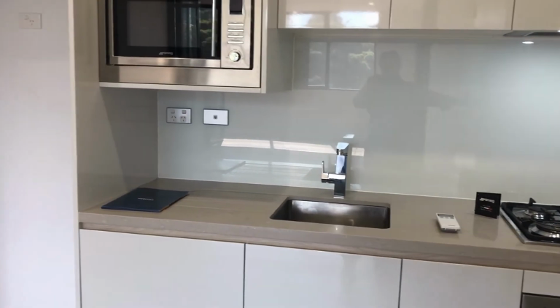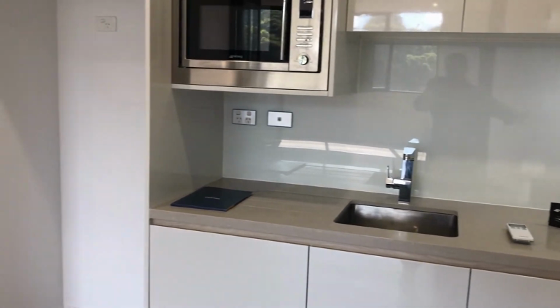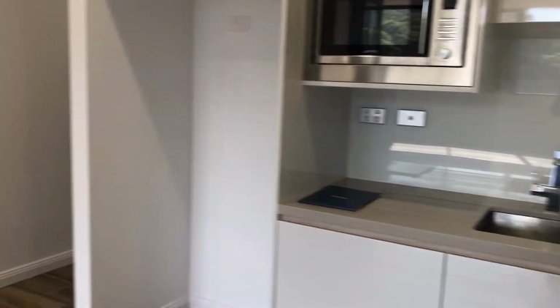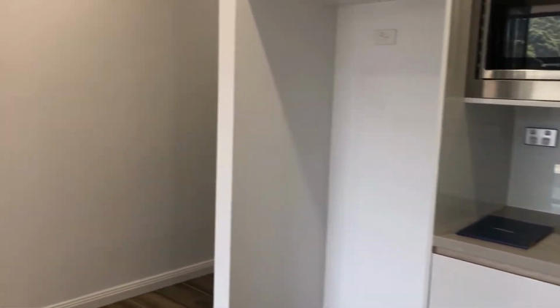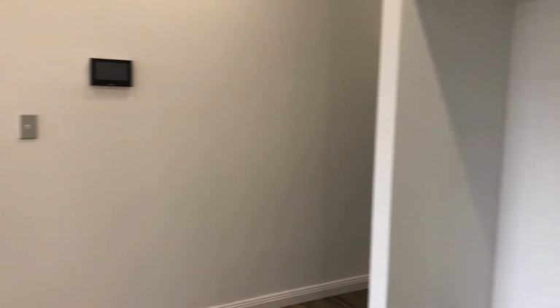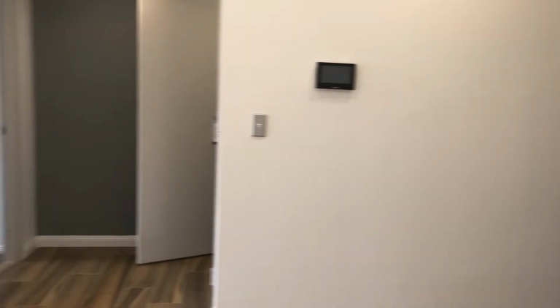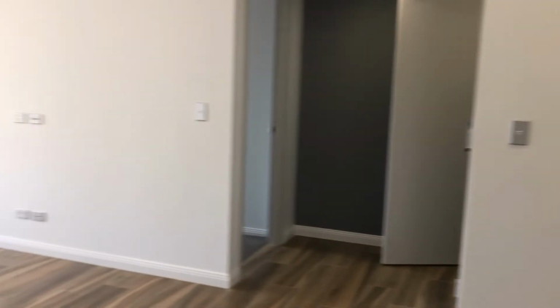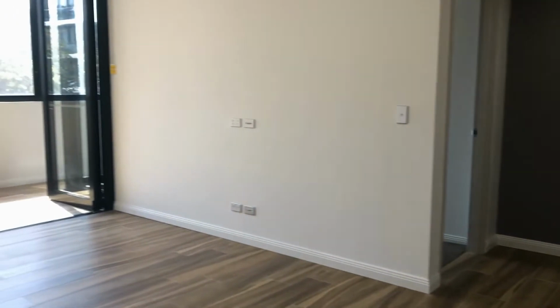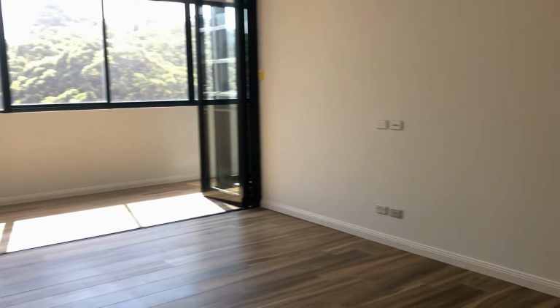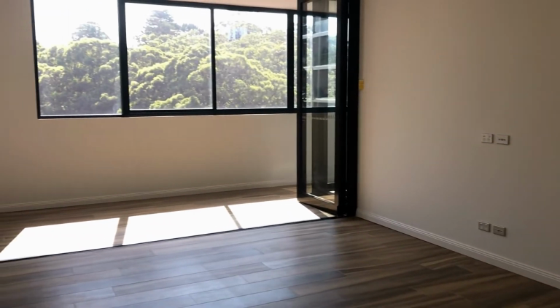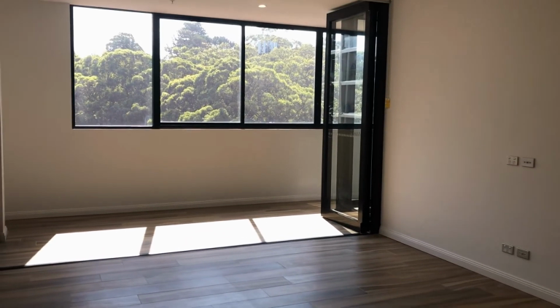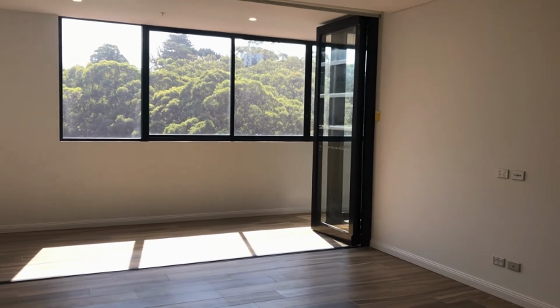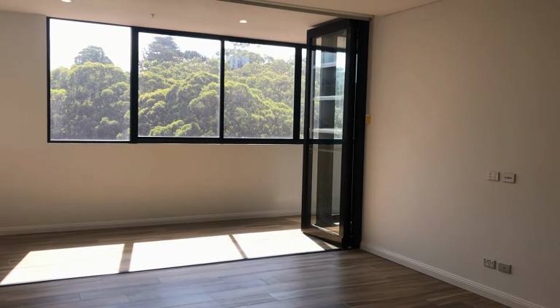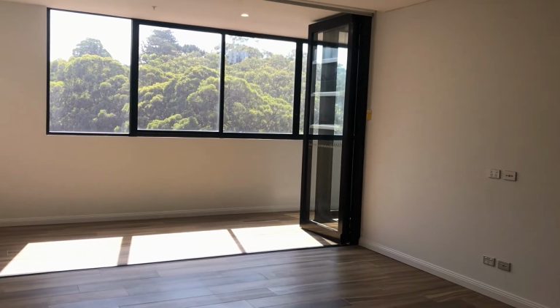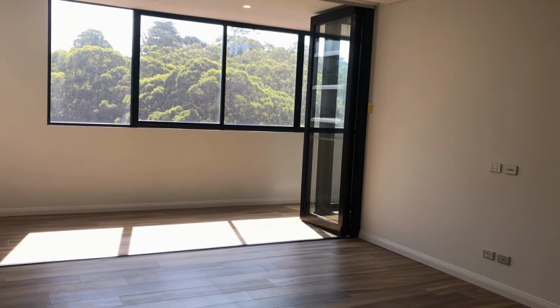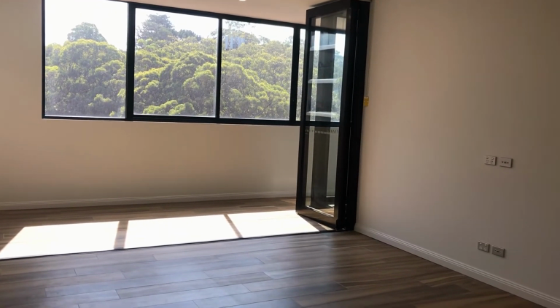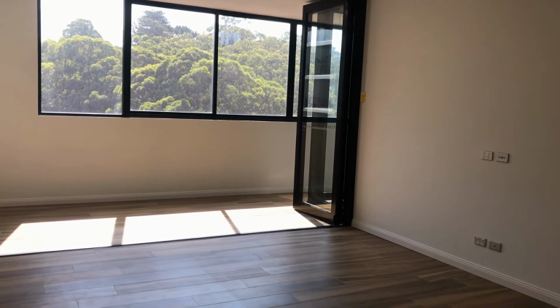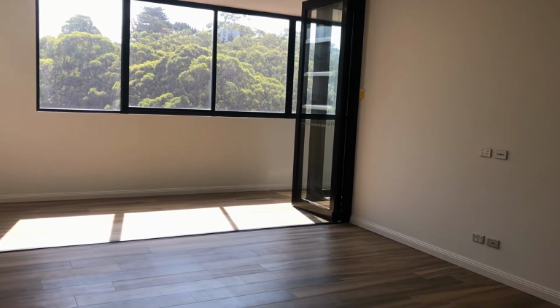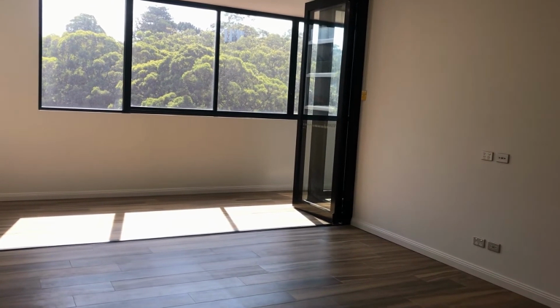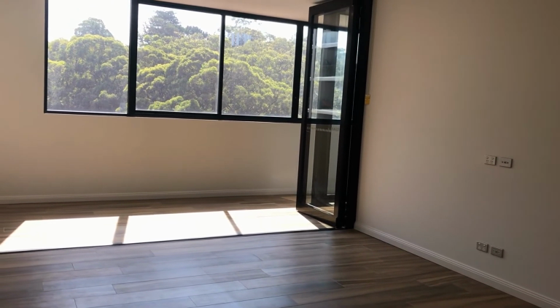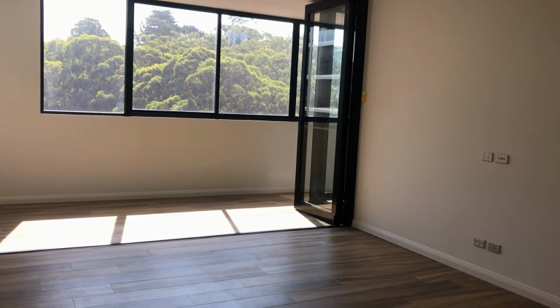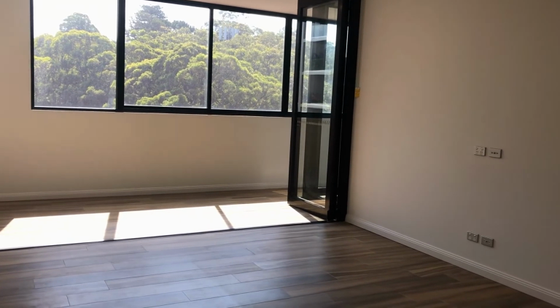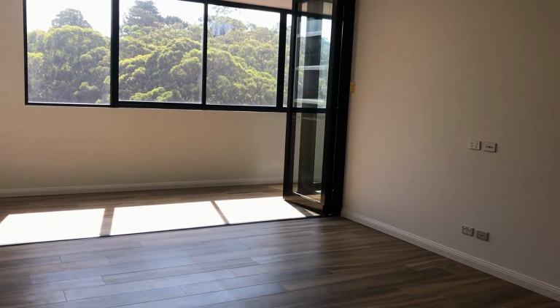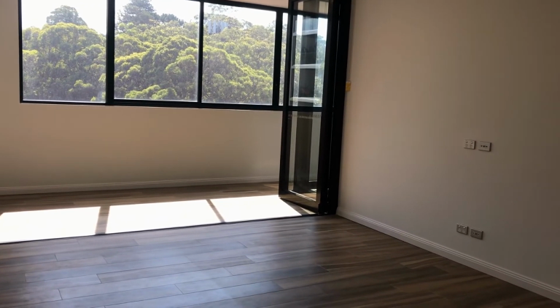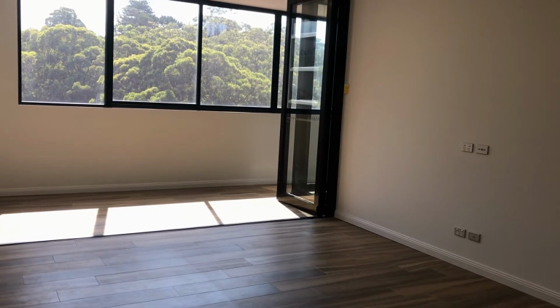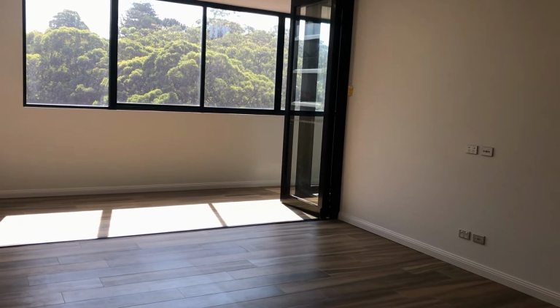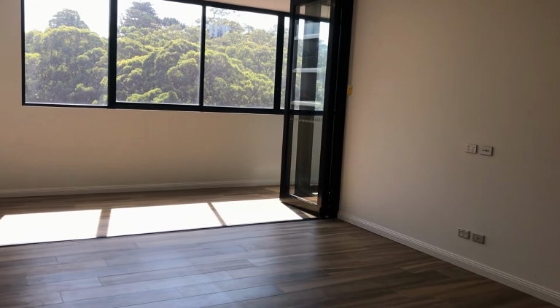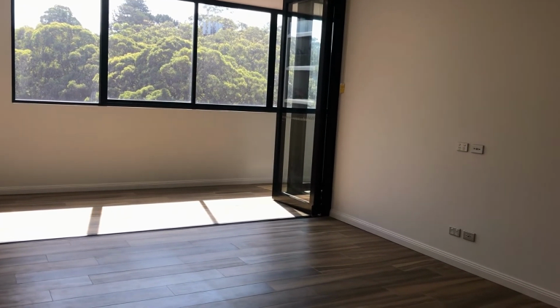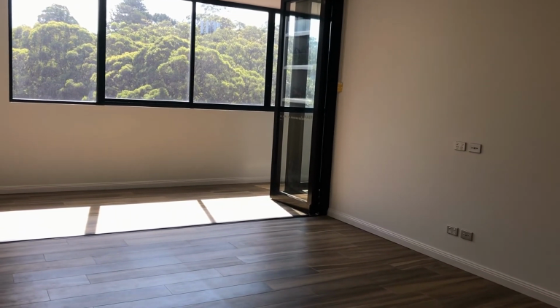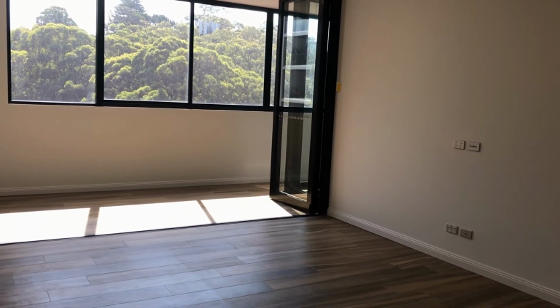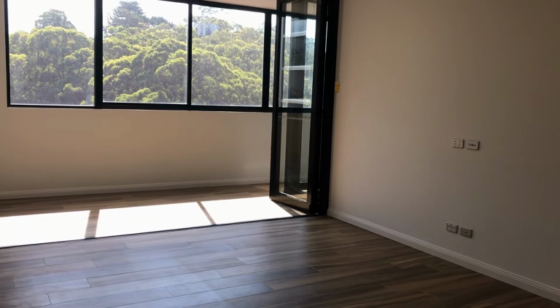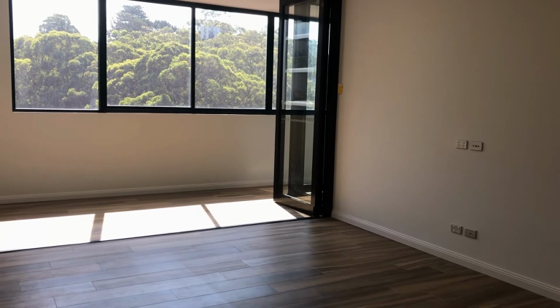It's new, clean, light and airy, and ready to go. If you know anyone looking, you can register by clicking the 'Book an Inspection' tab for your own personal inspection. I'm Joe from Doorstep Real Estate — we look forward to hearing from you soon.